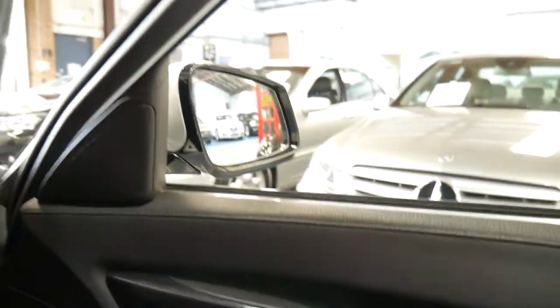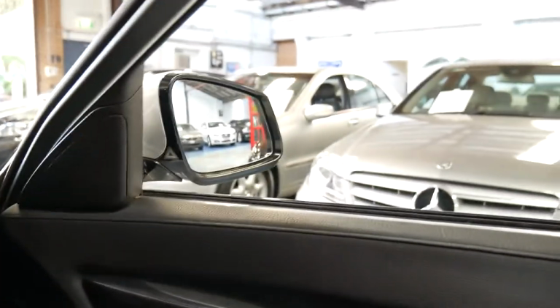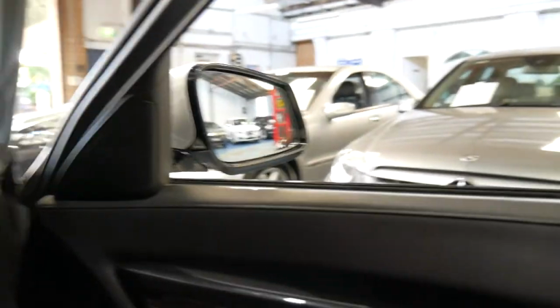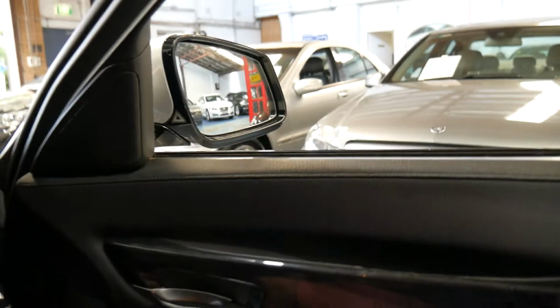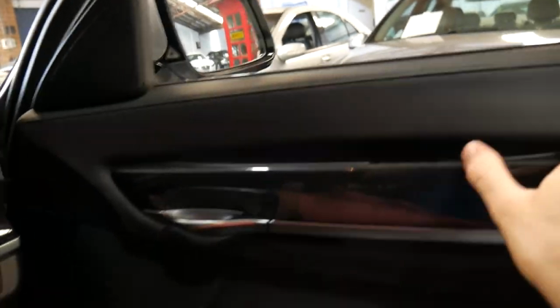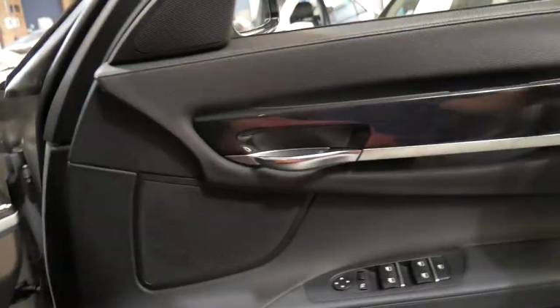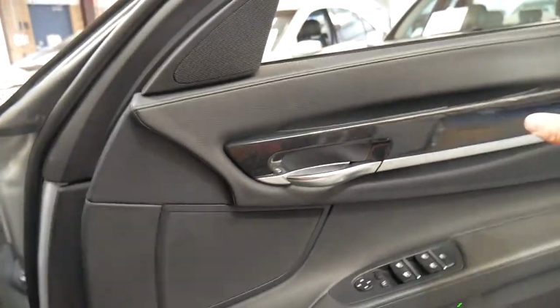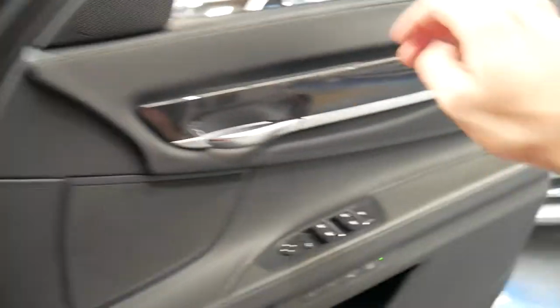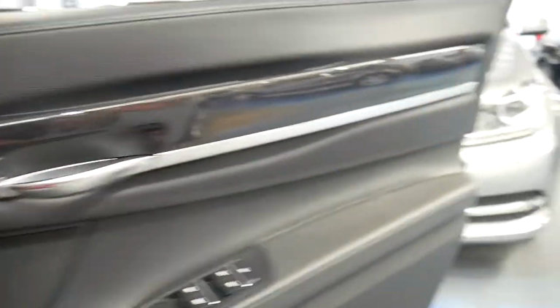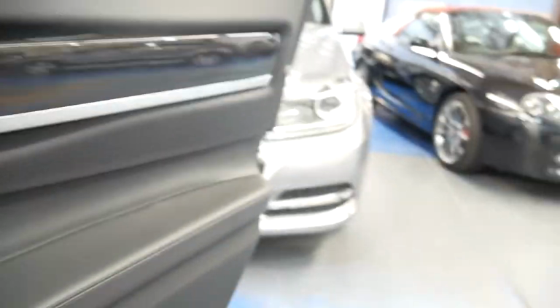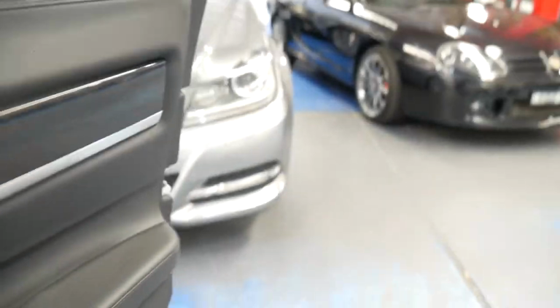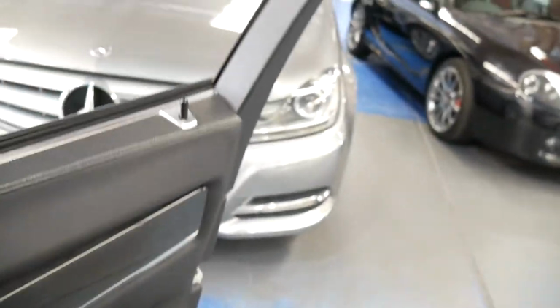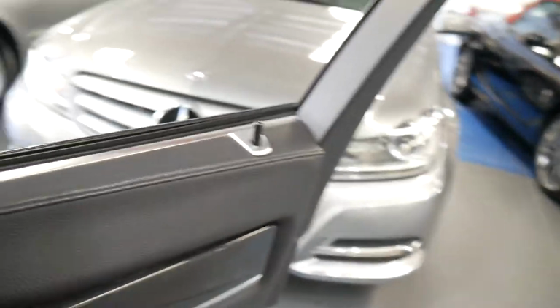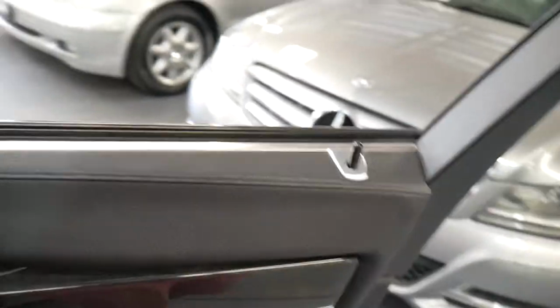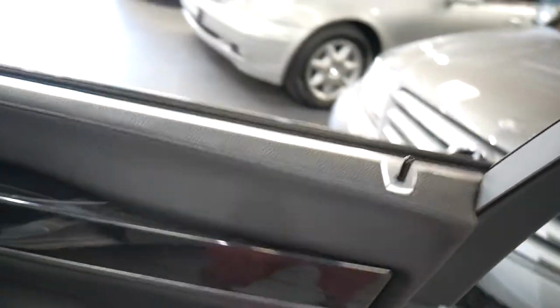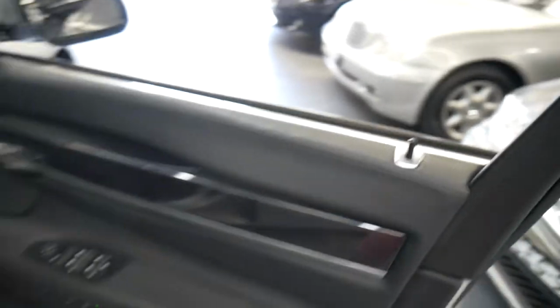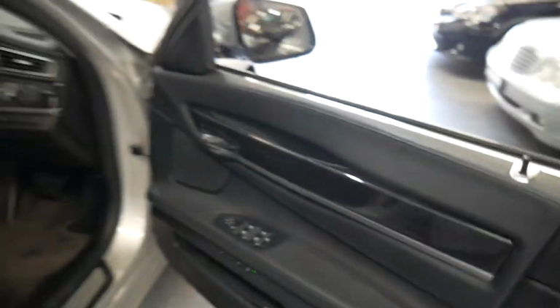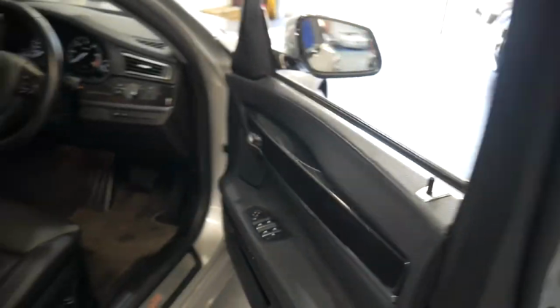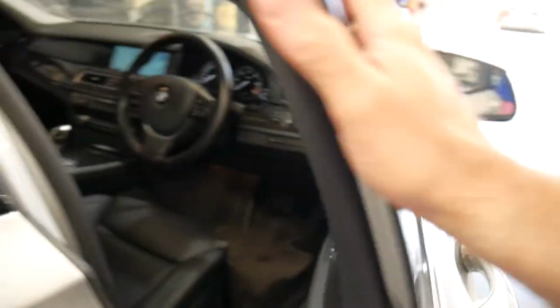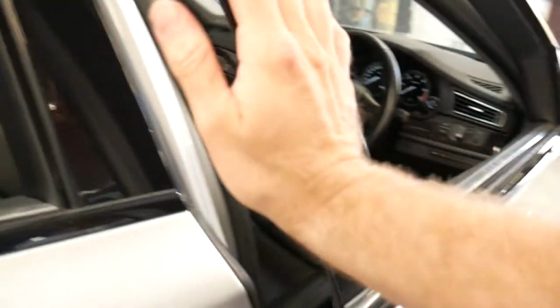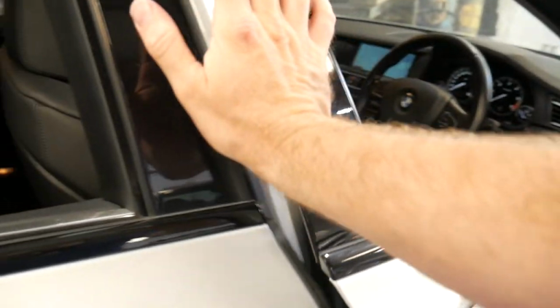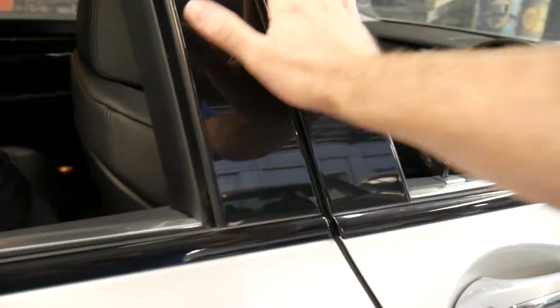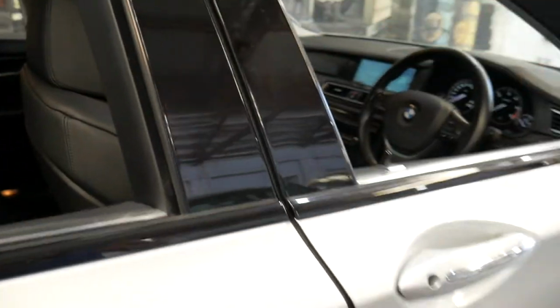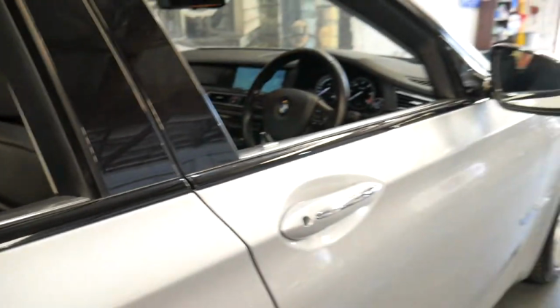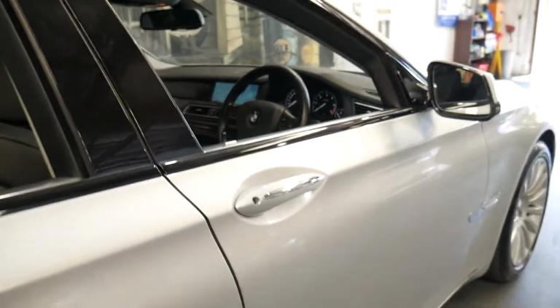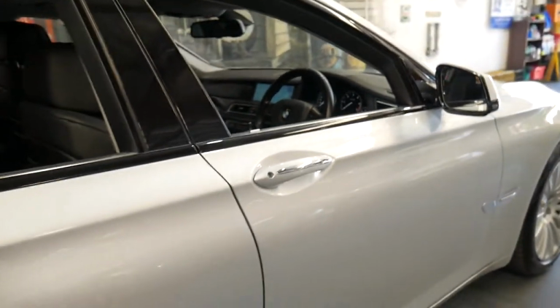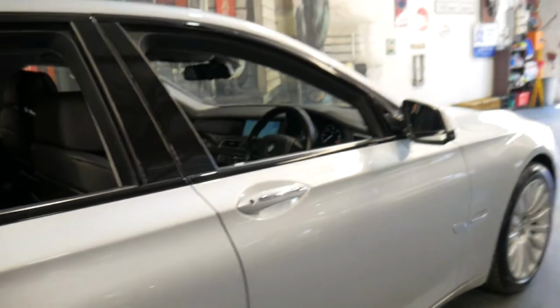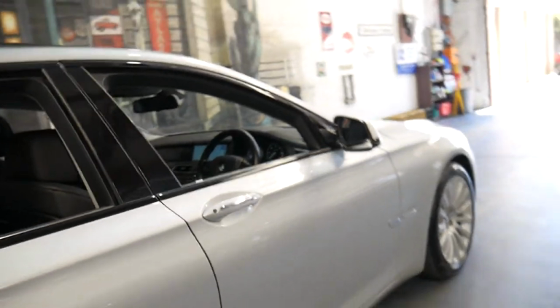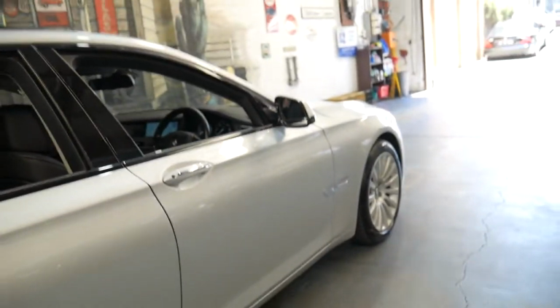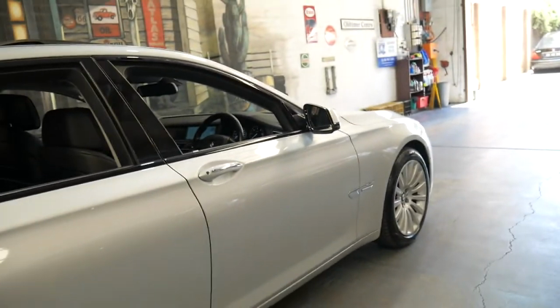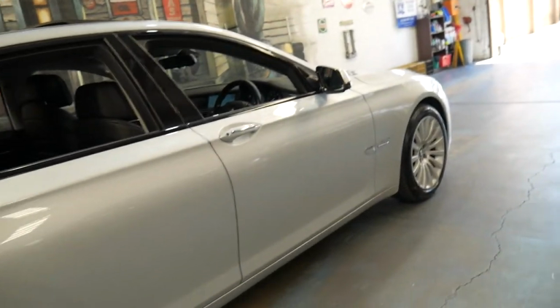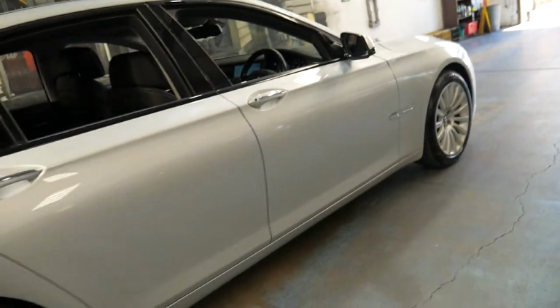I think these are incredible value when you consider what they cost new. It also has very good fuel consumption being a diesel six-cylinder. You can see it has soft-close doors — if you don't close a door properly, it will close itself.